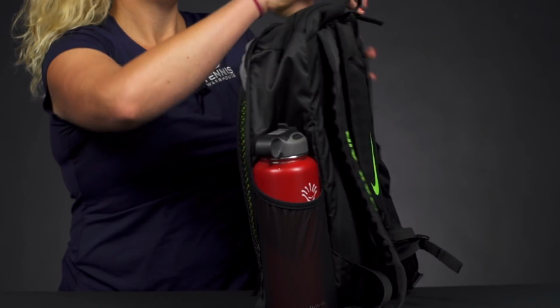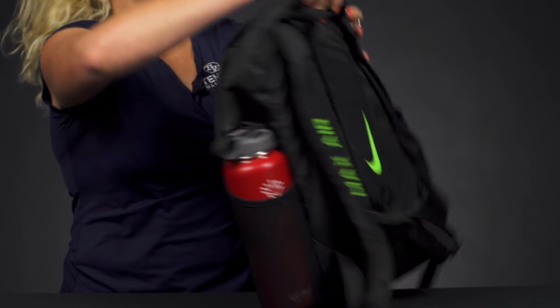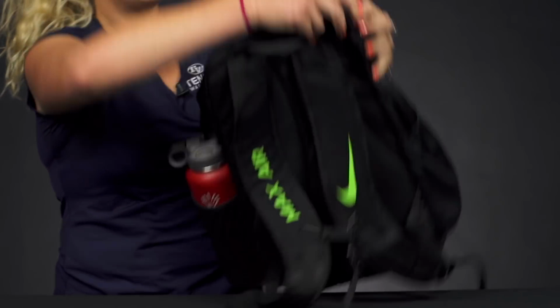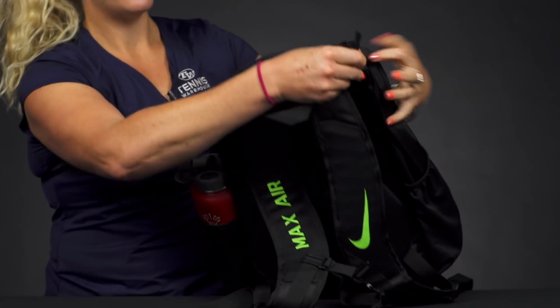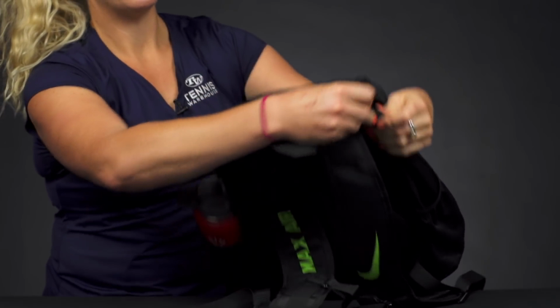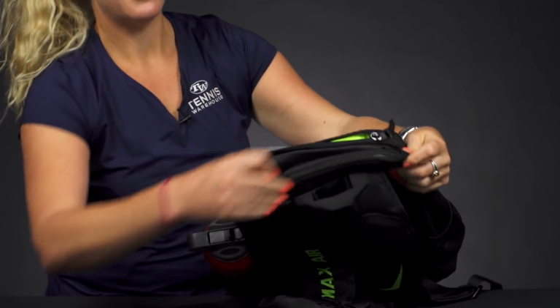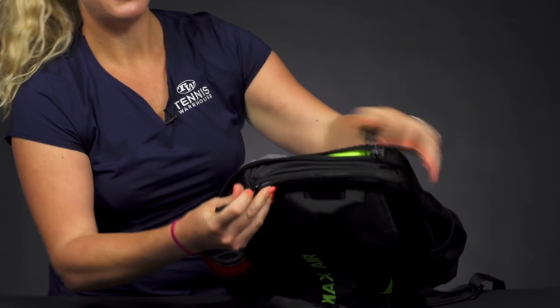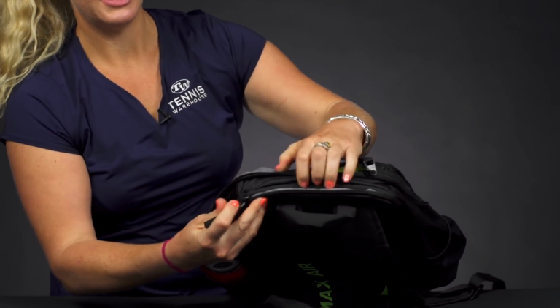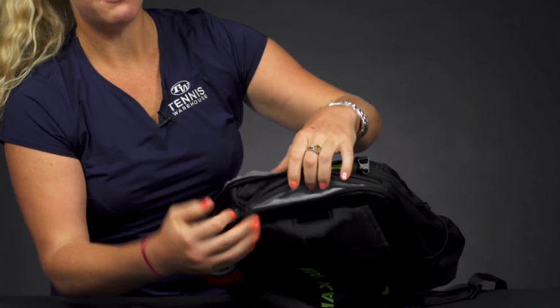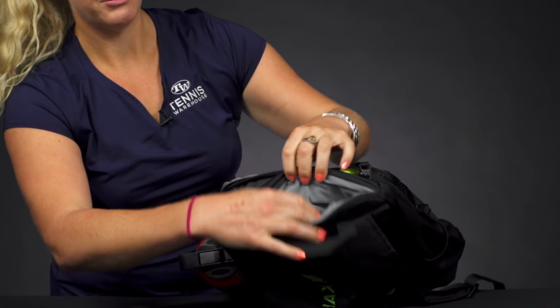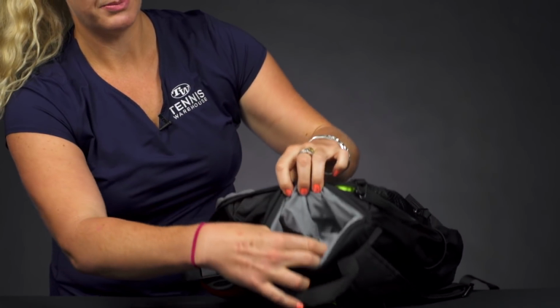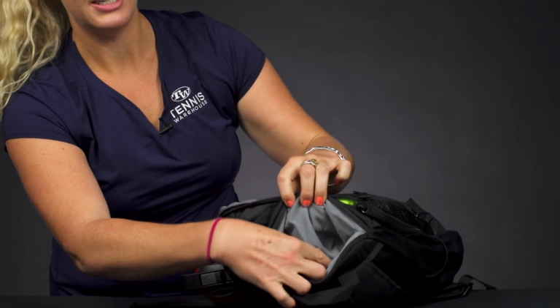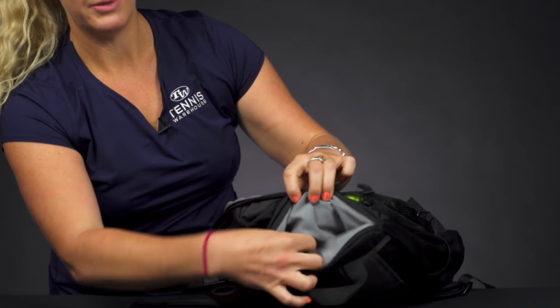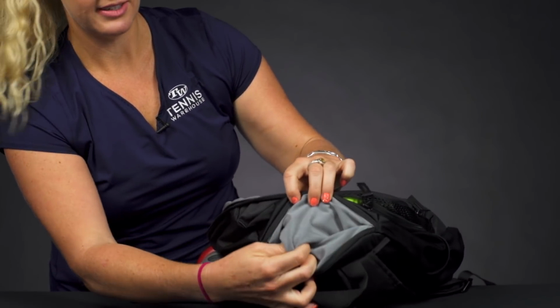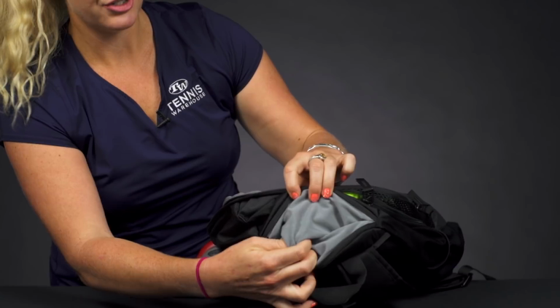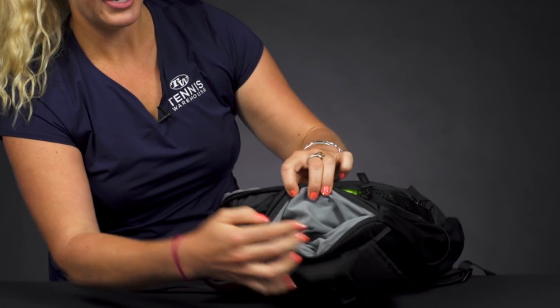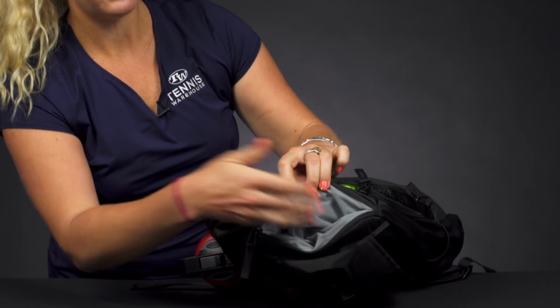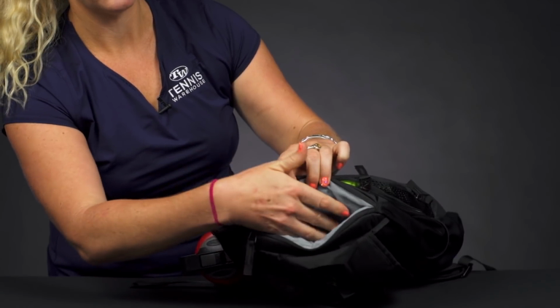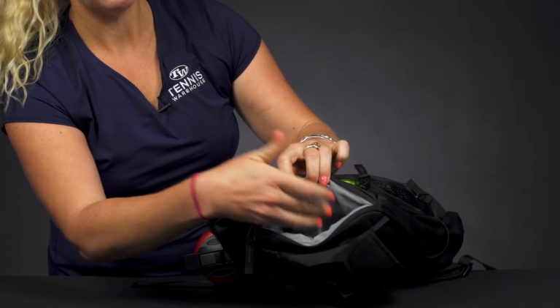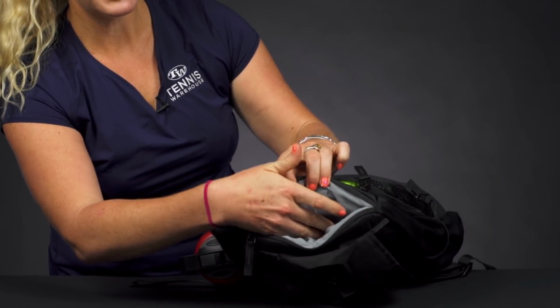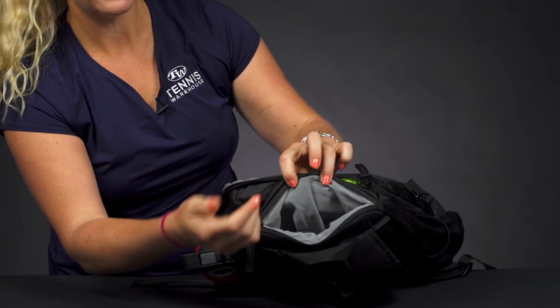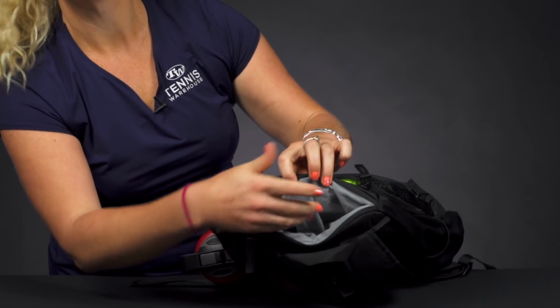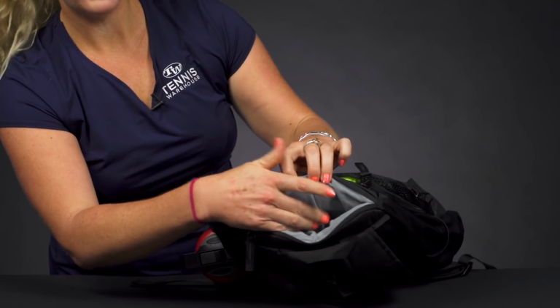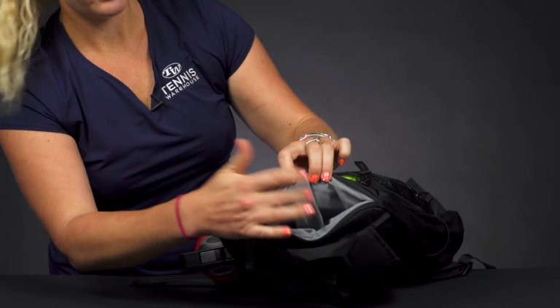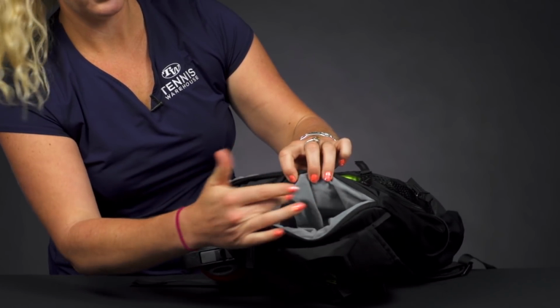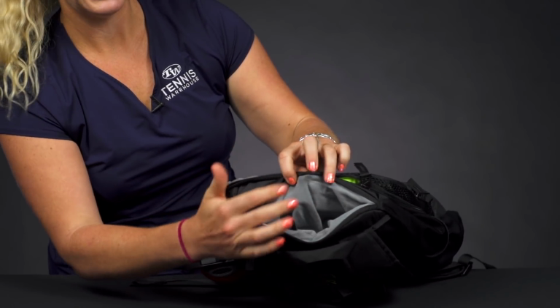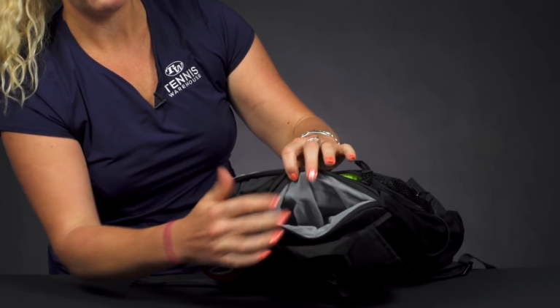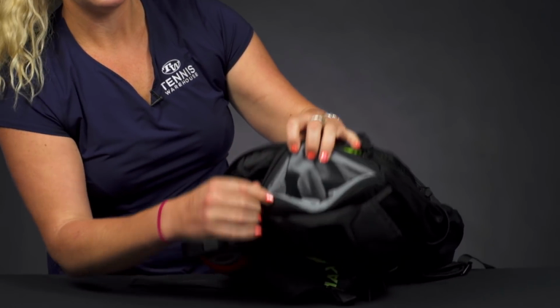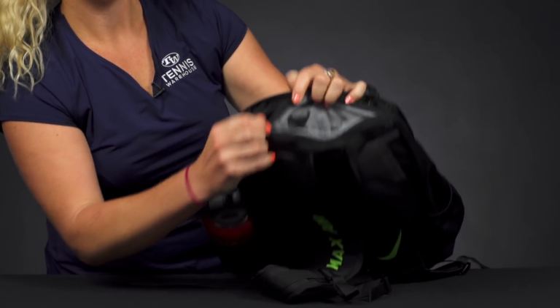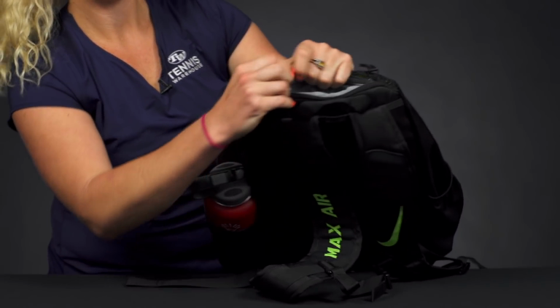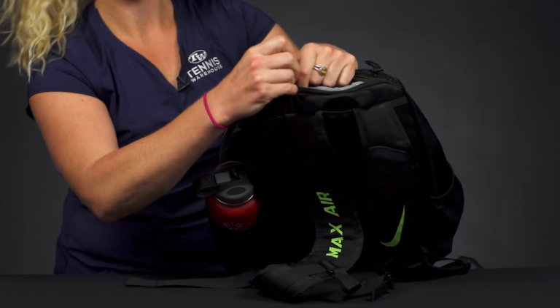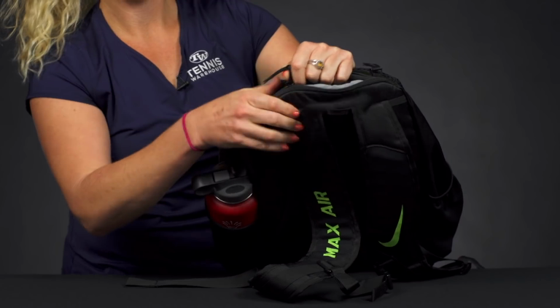Right on top there is a felt-lined valuables pocket — always a nice feature to have so you can throw your phone in here, your watch, your jewelry, and keep it nice and protected on the go.